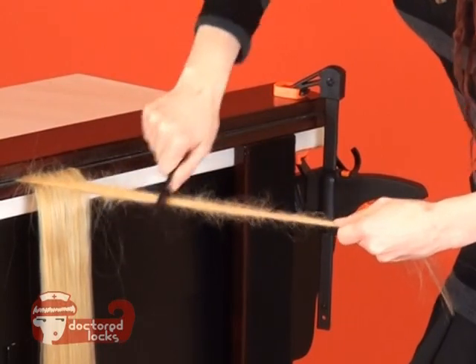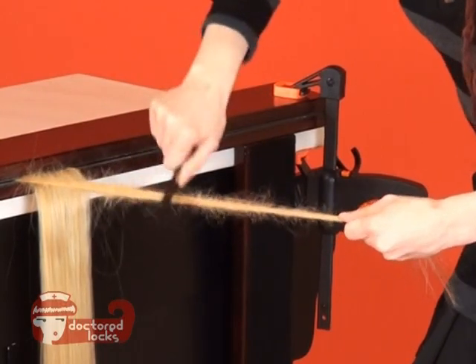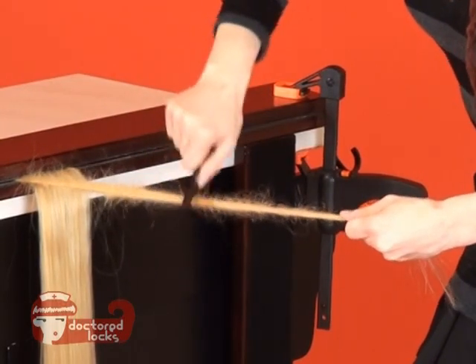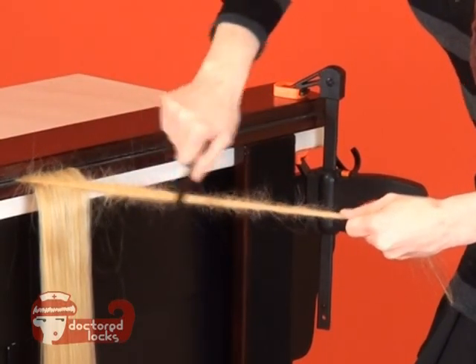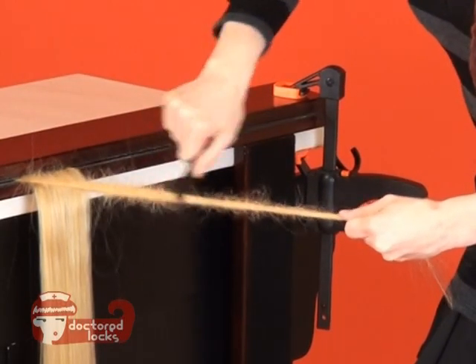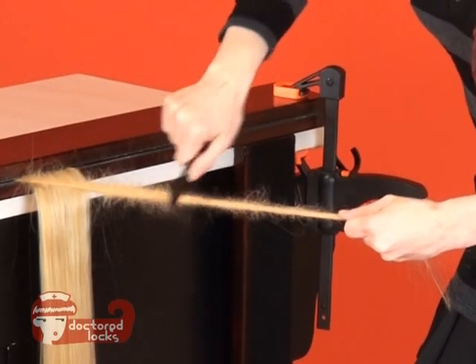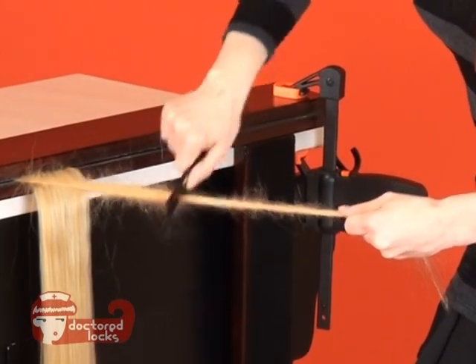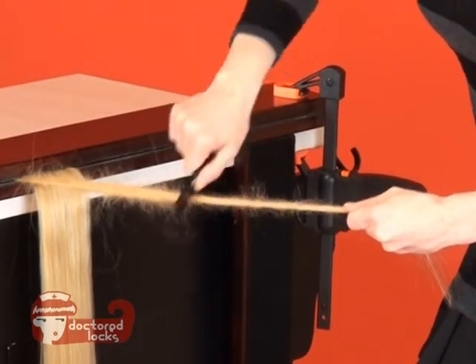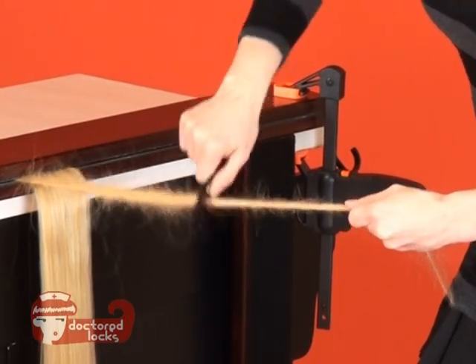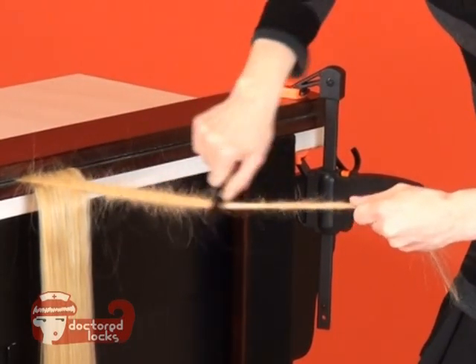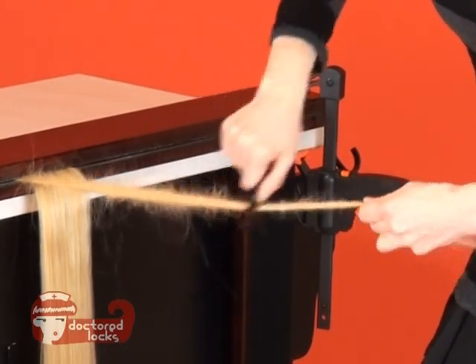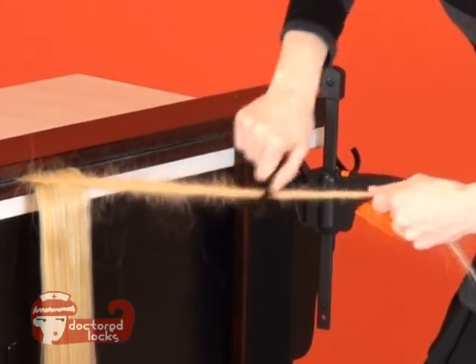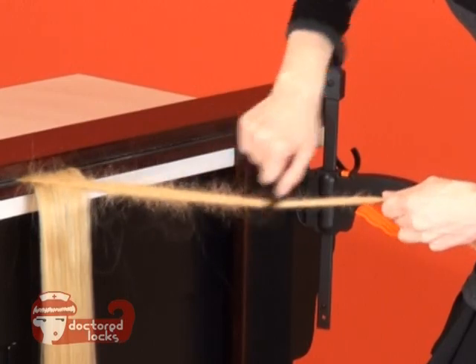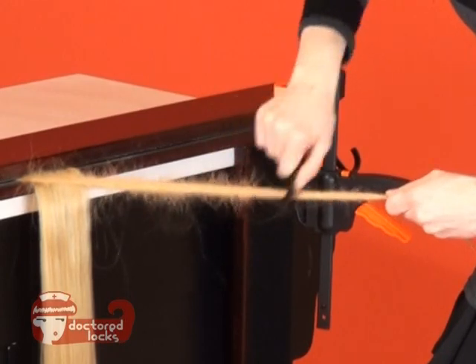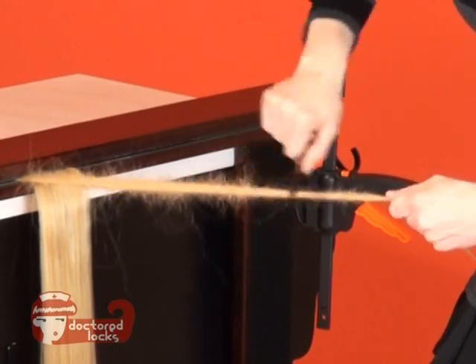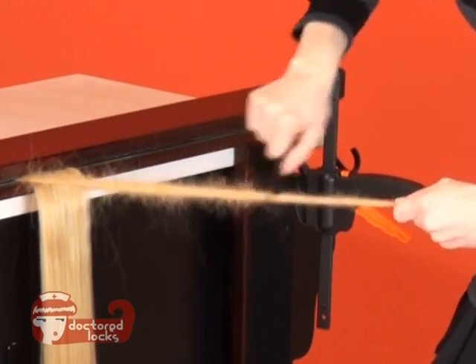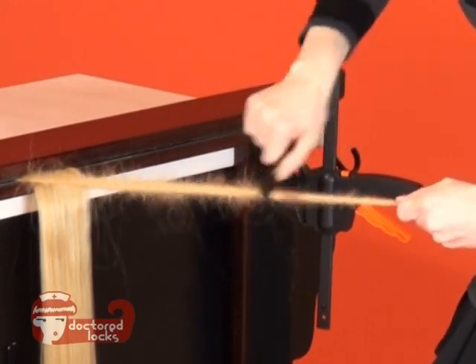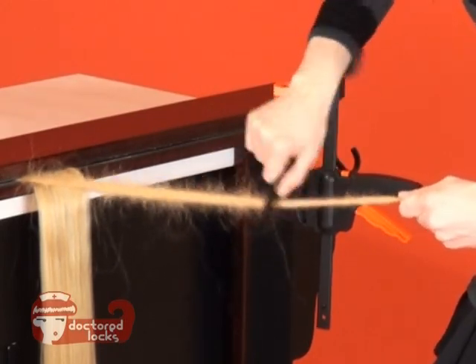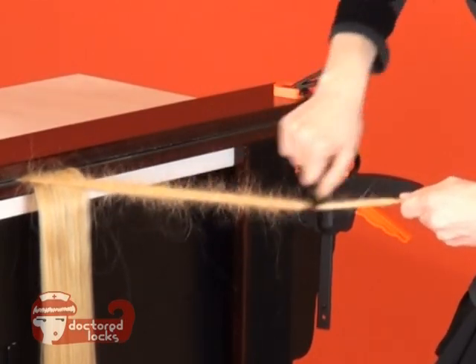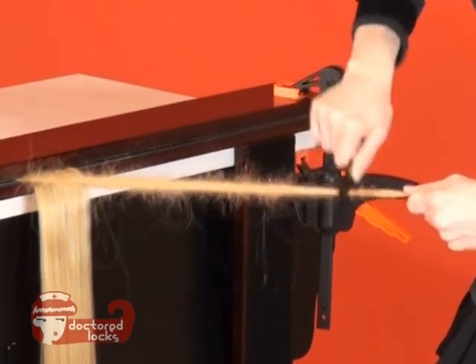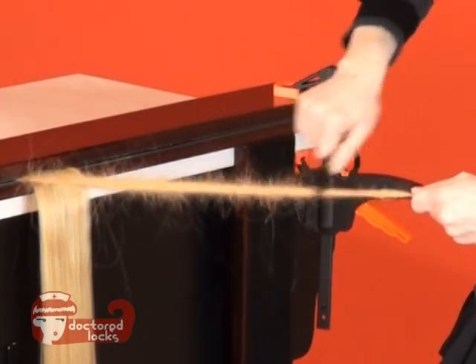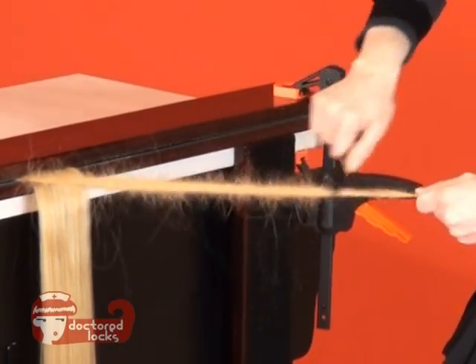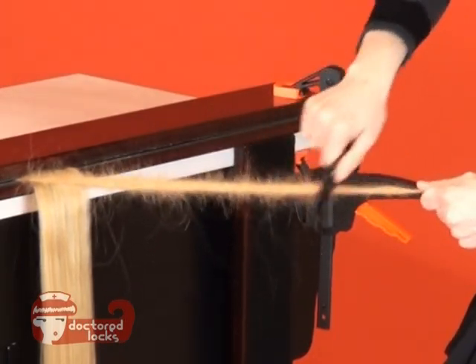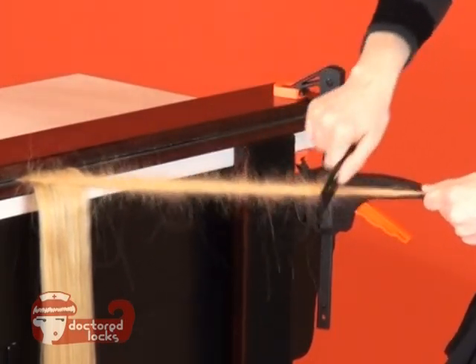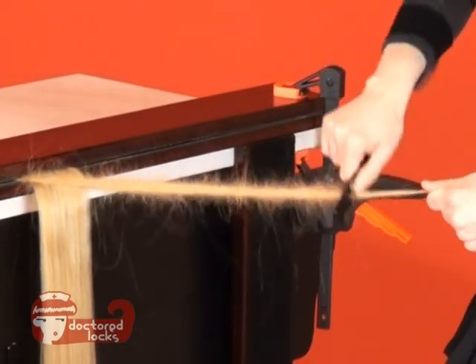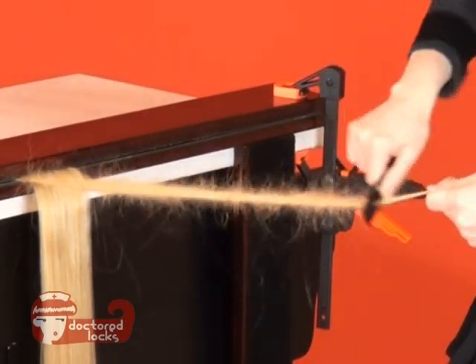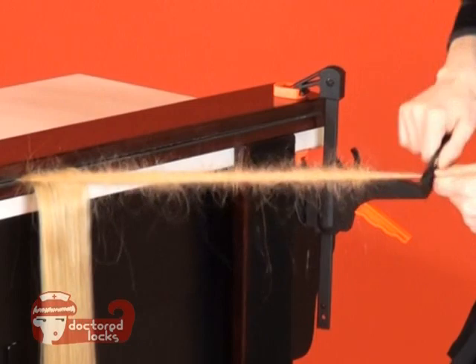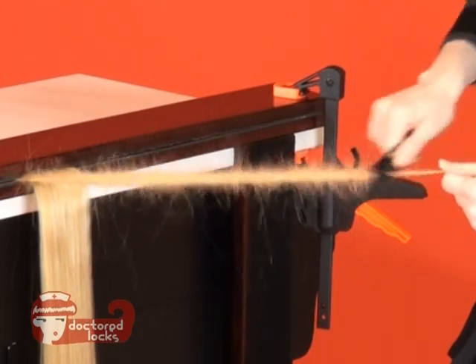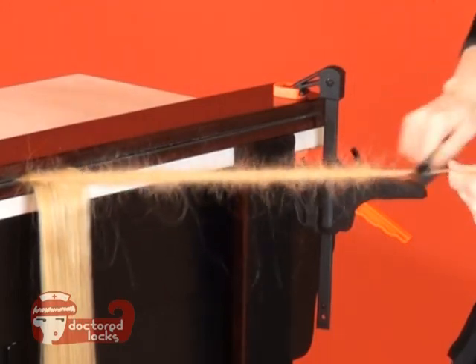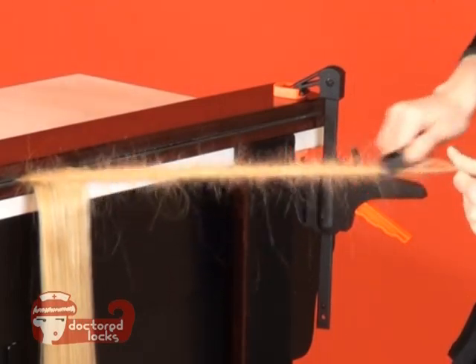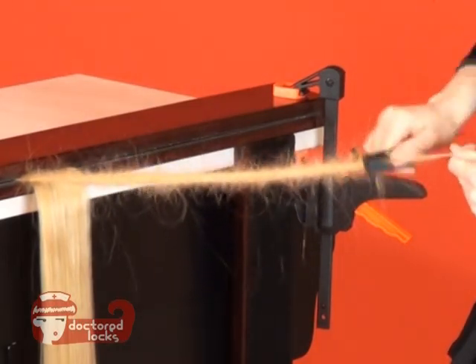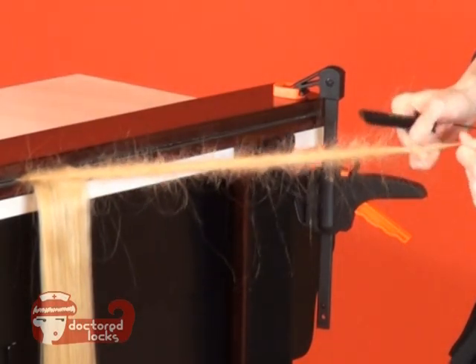With each pass, your comb won't slide nearly as far. The knots will begin to tighten down and your dread will become much more solid.